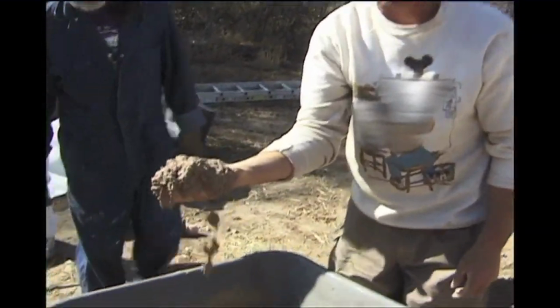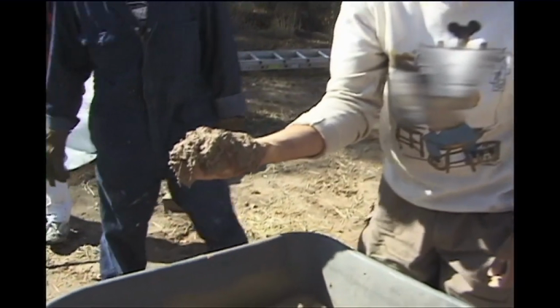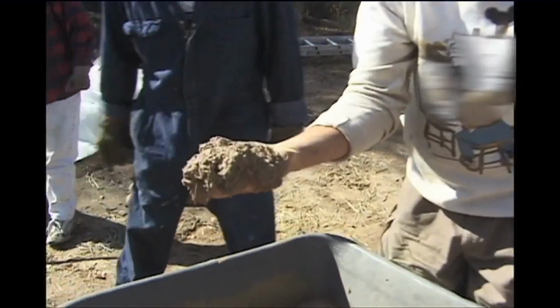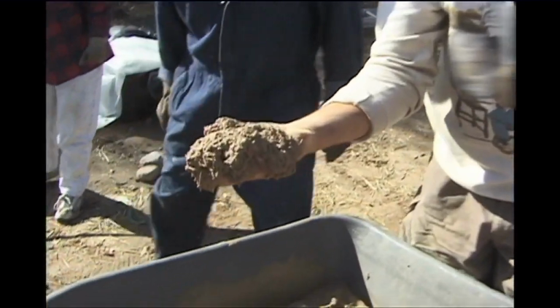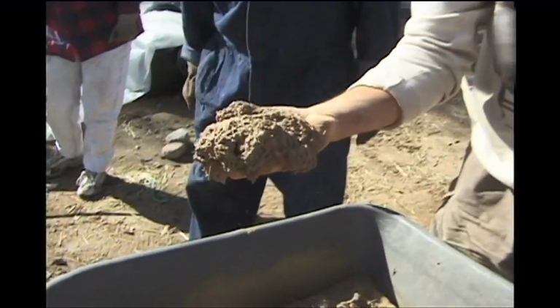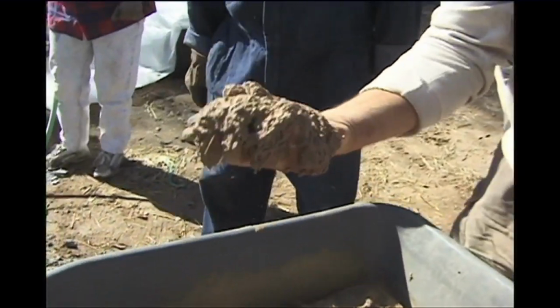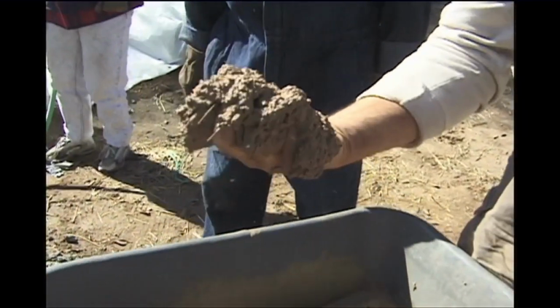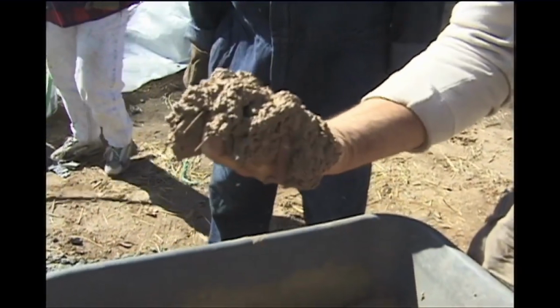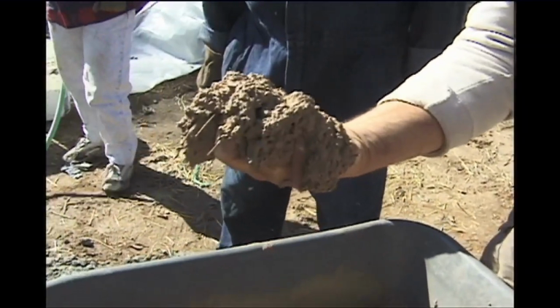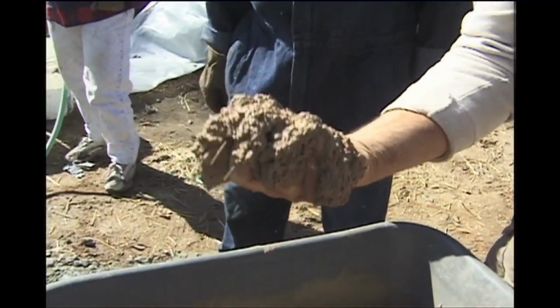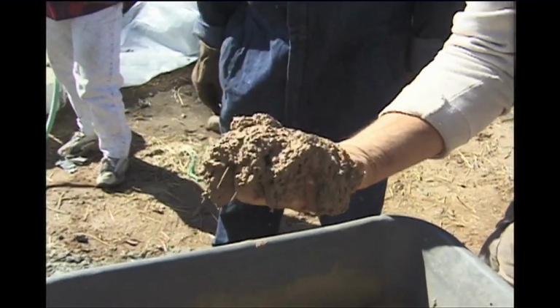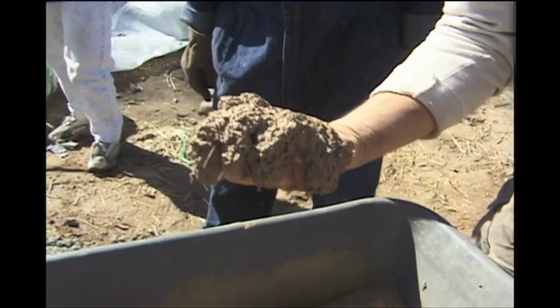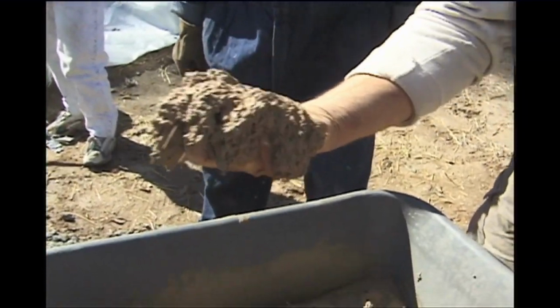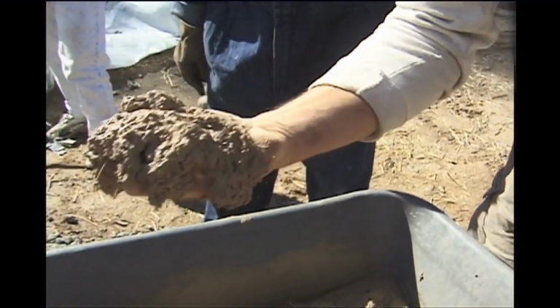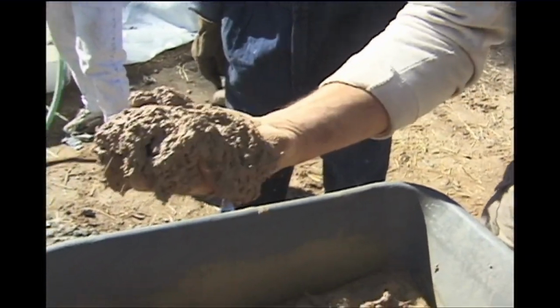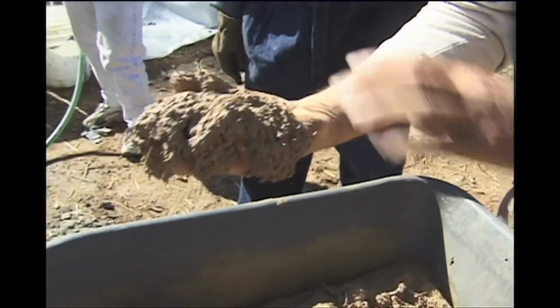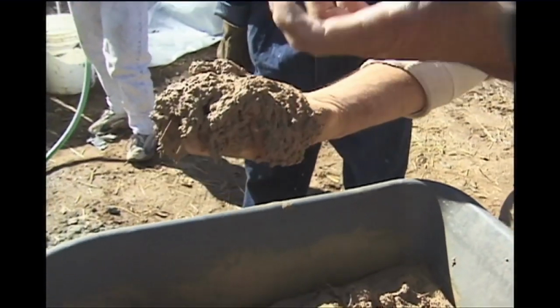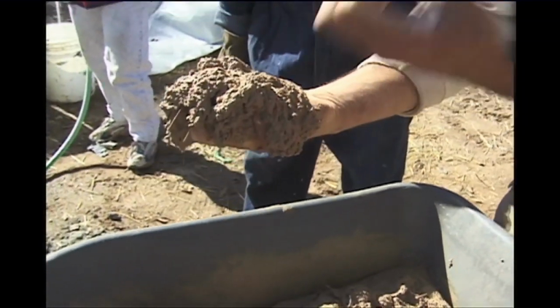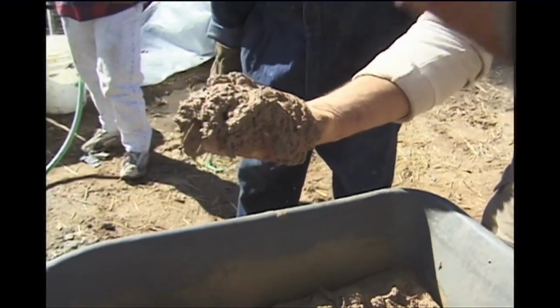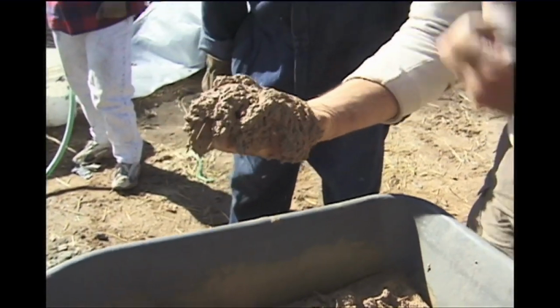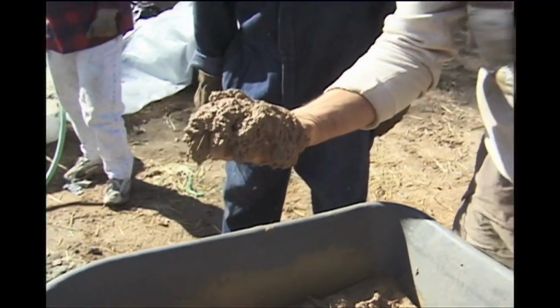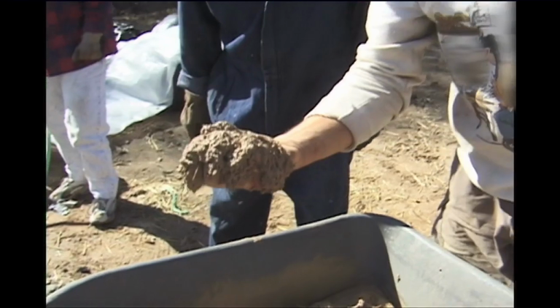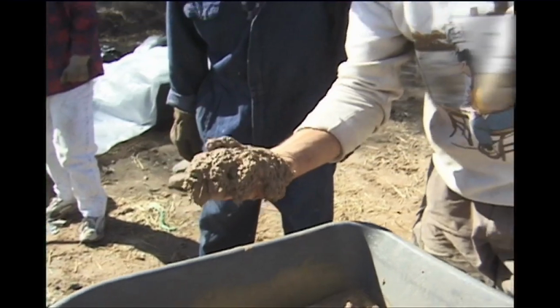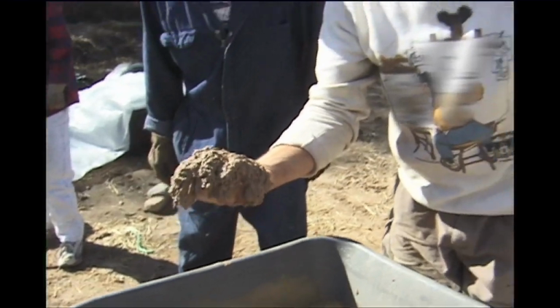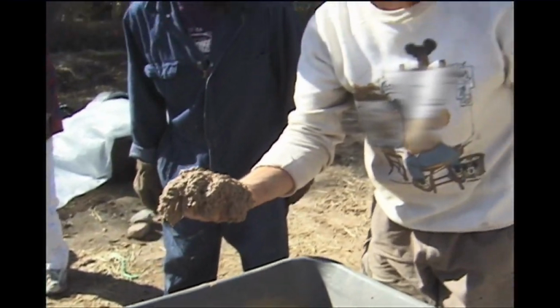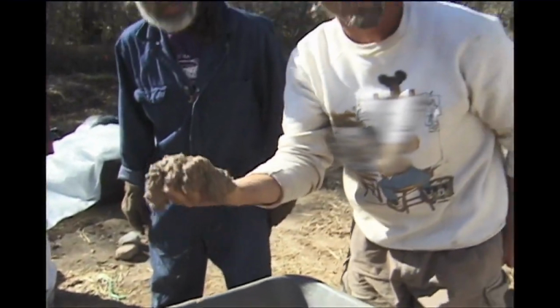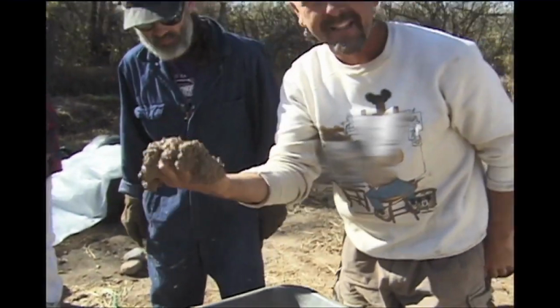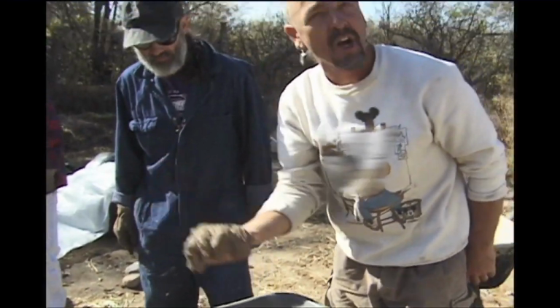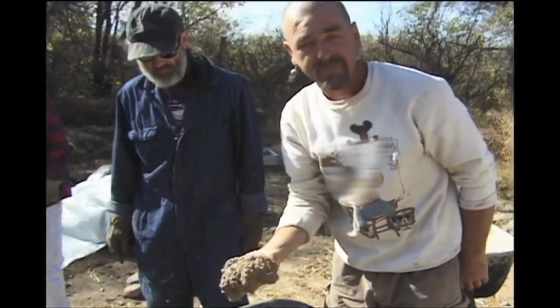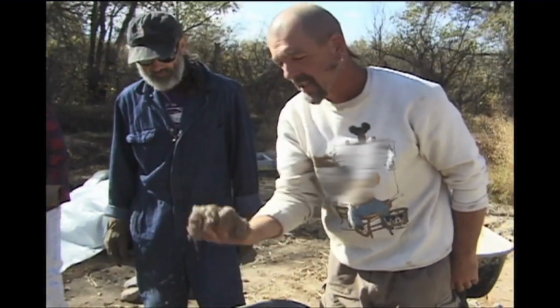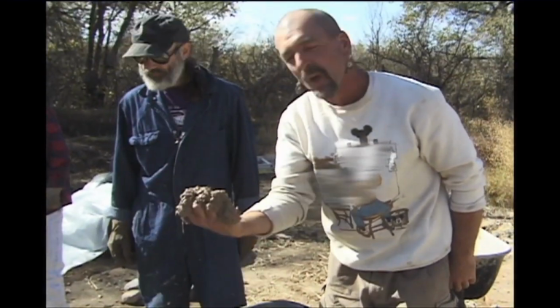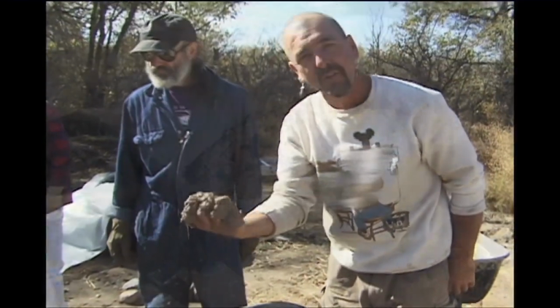It's wet enough to go on real easy, and on the south wall the sun will dry it out just right. This is beautiful.